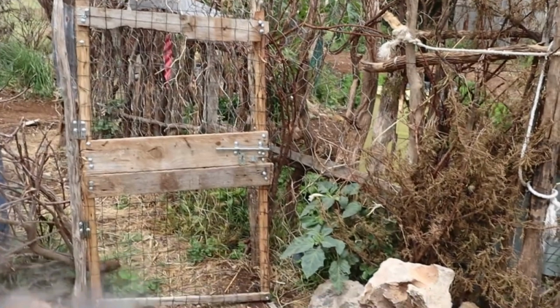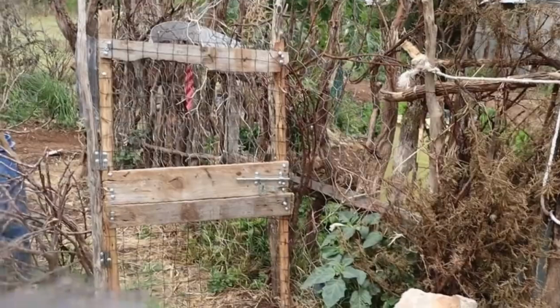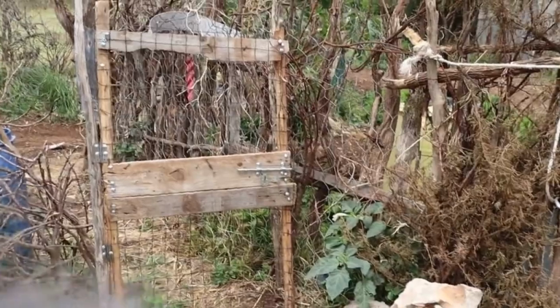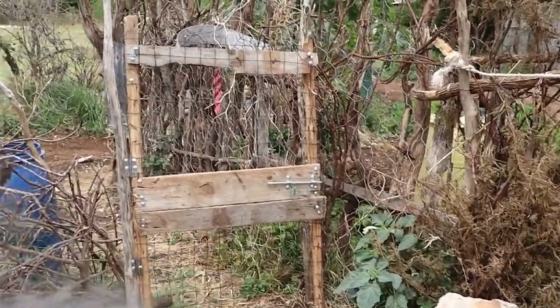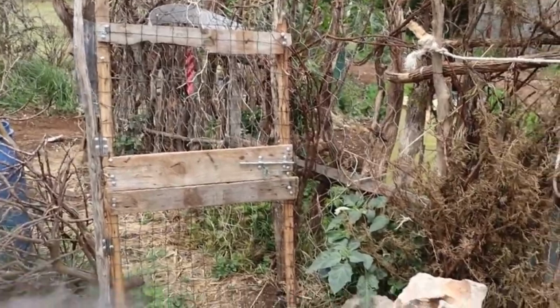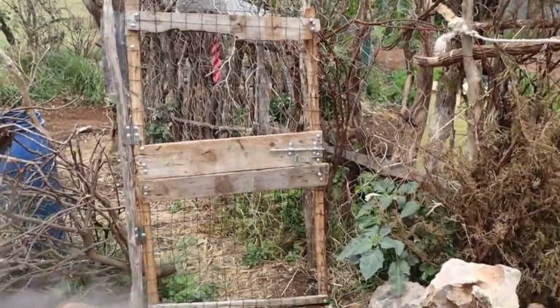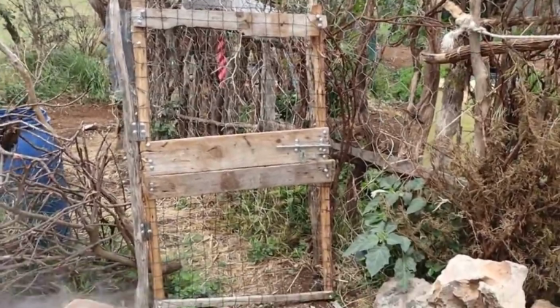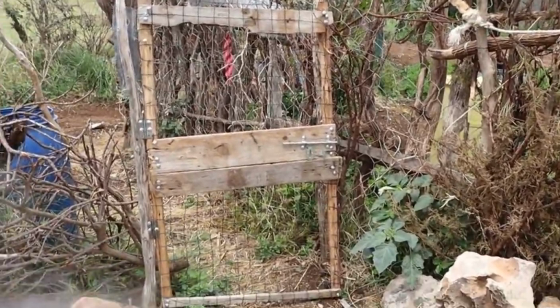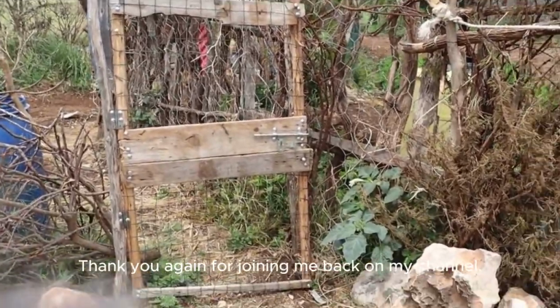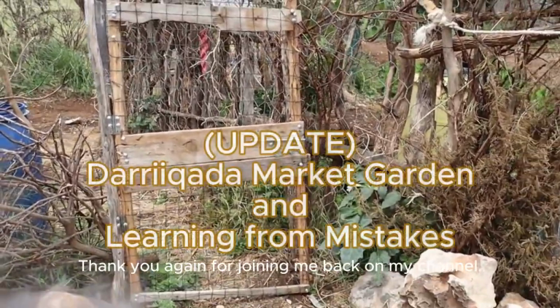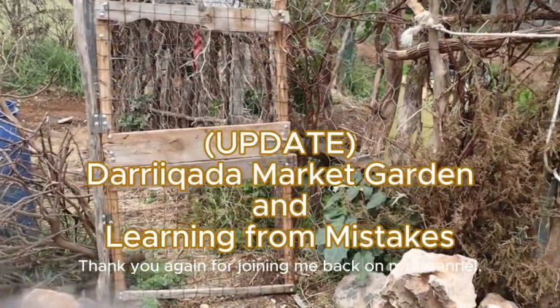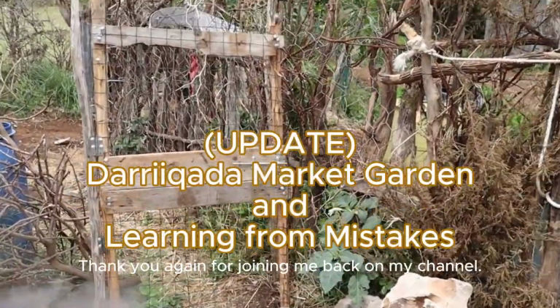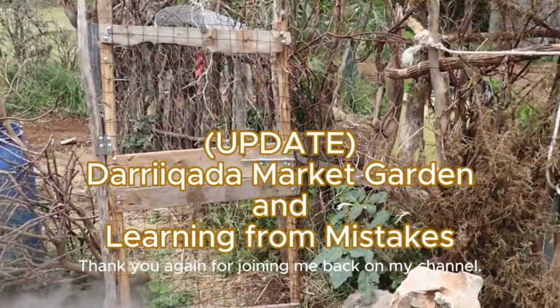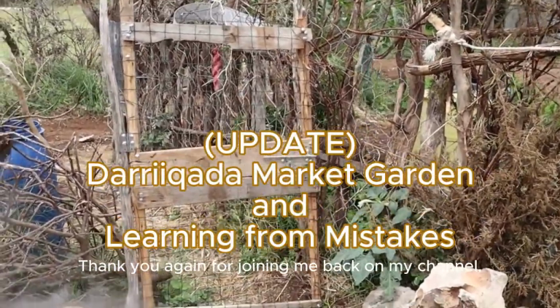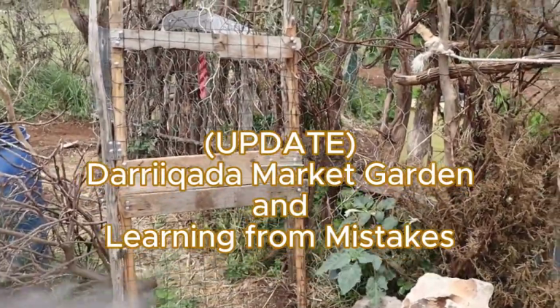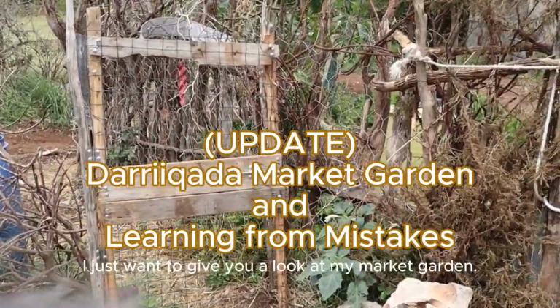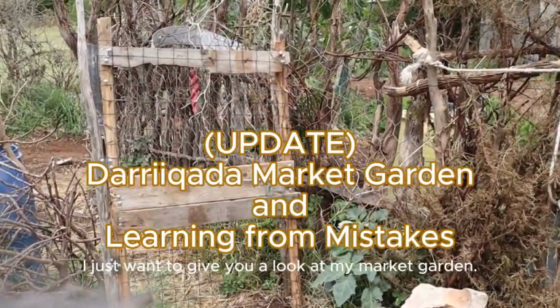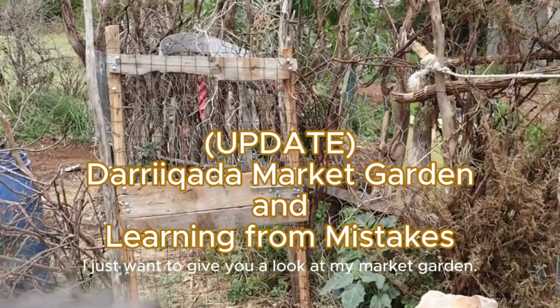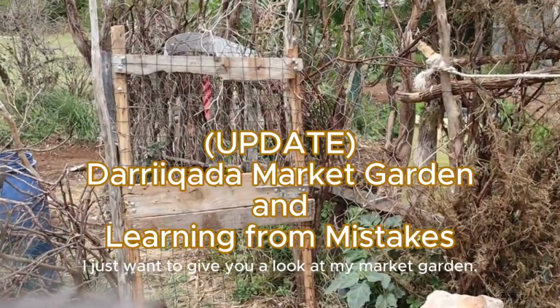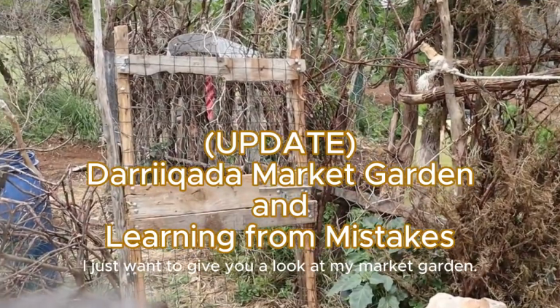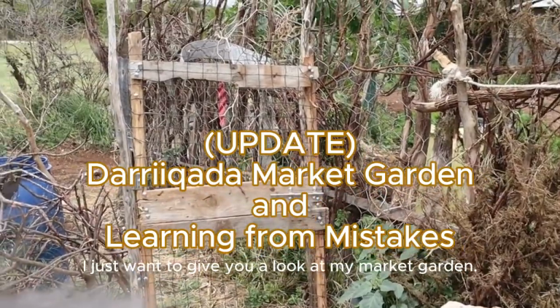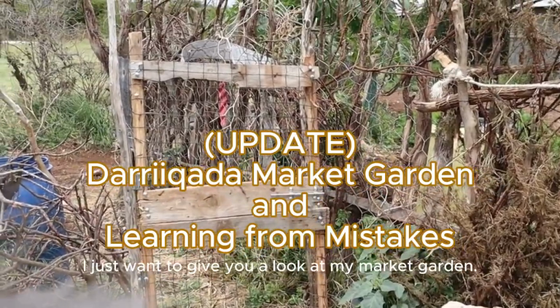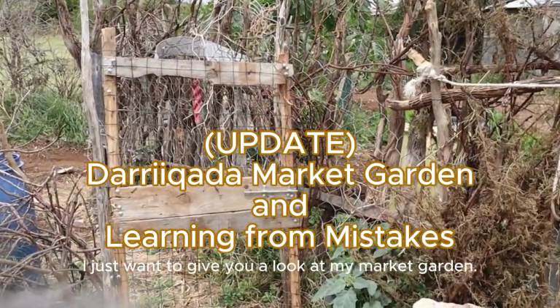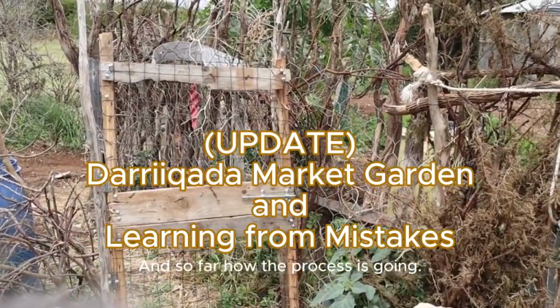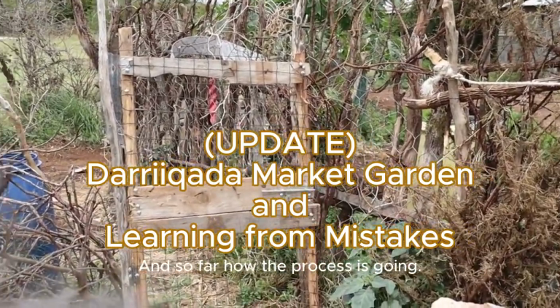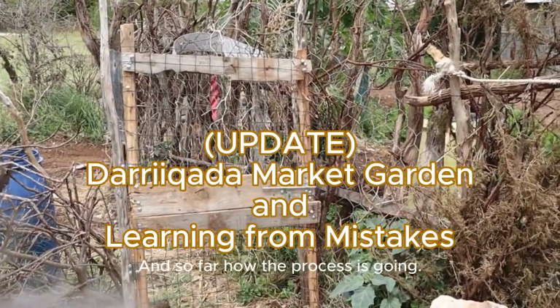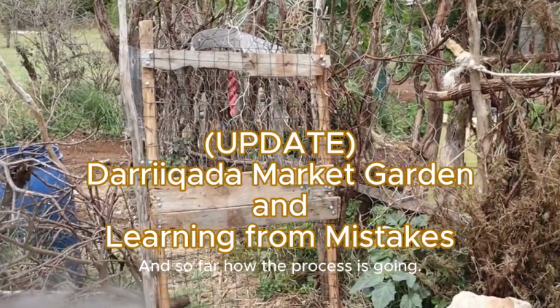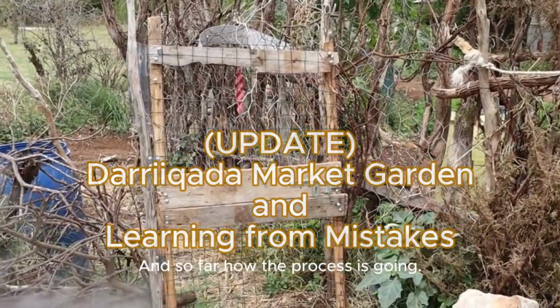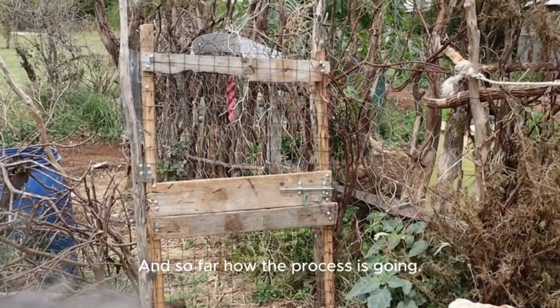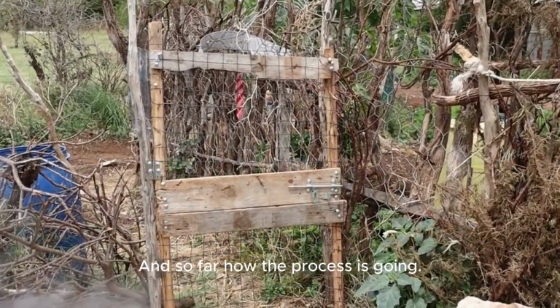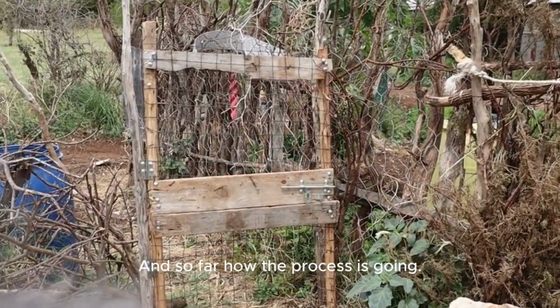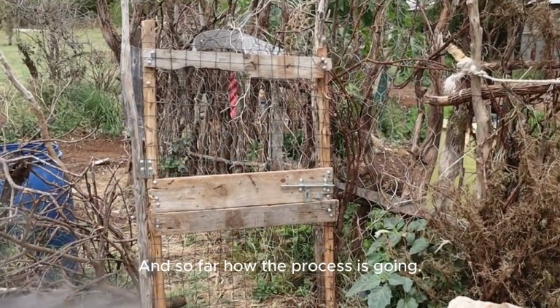As-salamu alaykum wa rahmatullahi wa barakatuh. Thank you again for joining me back on my channel. I just want to give you a look at my market garden and so far how the process is going.